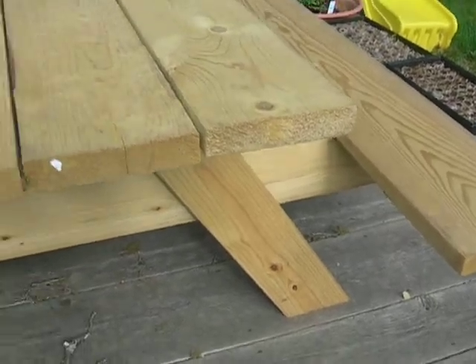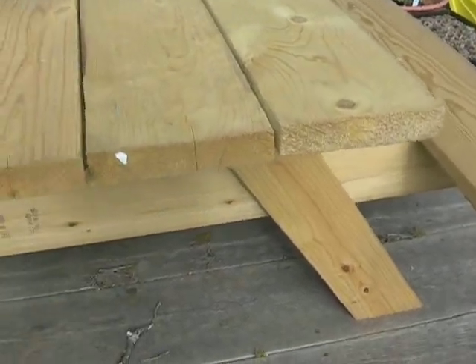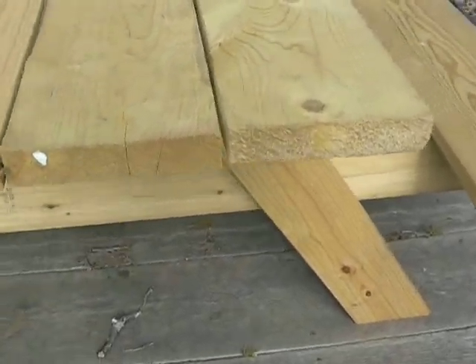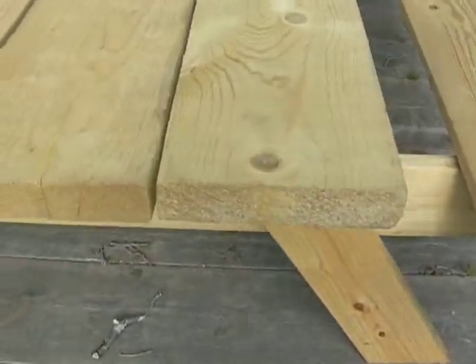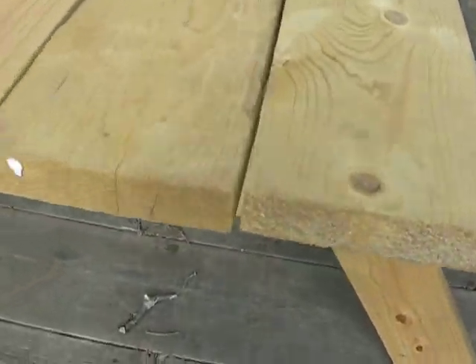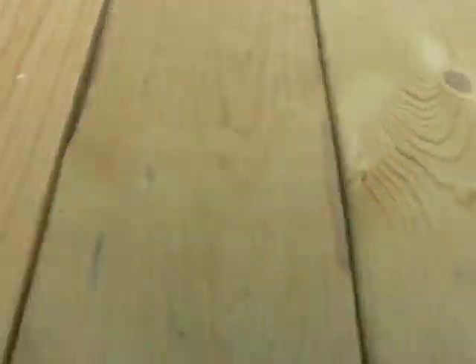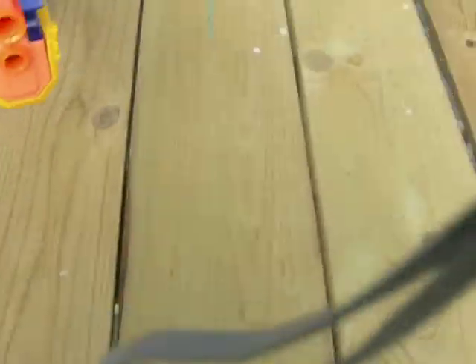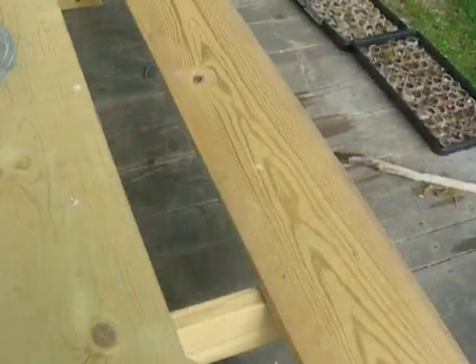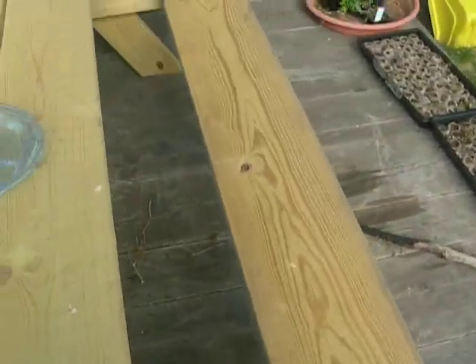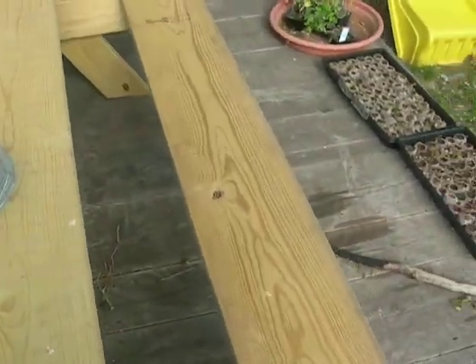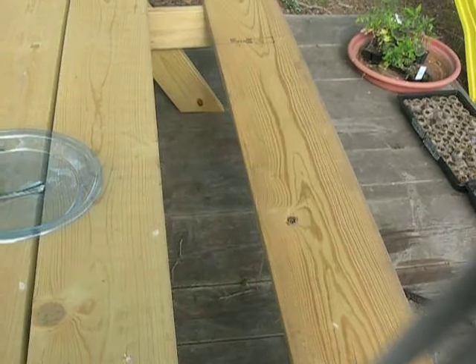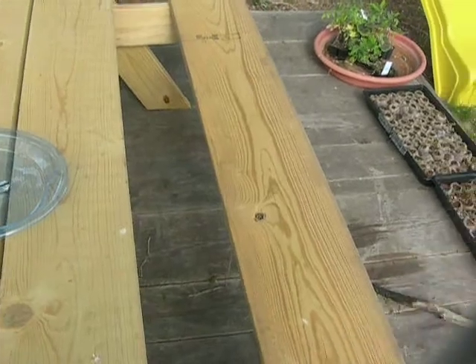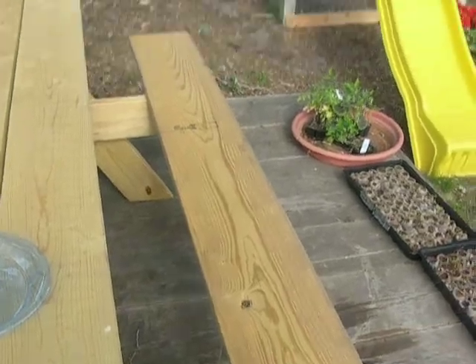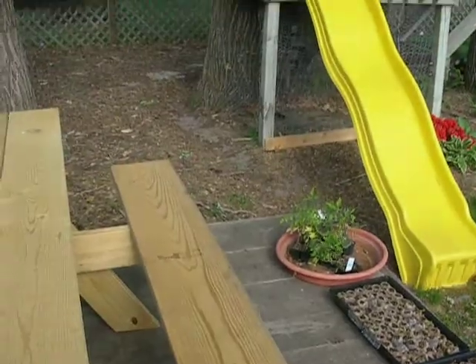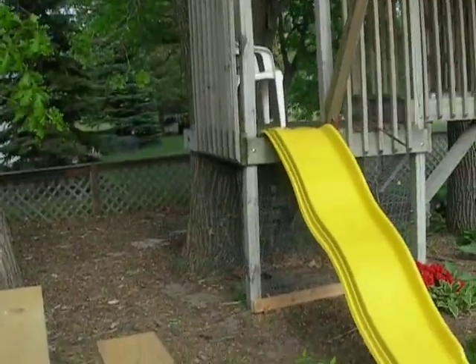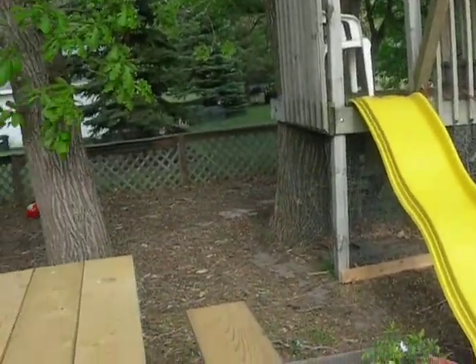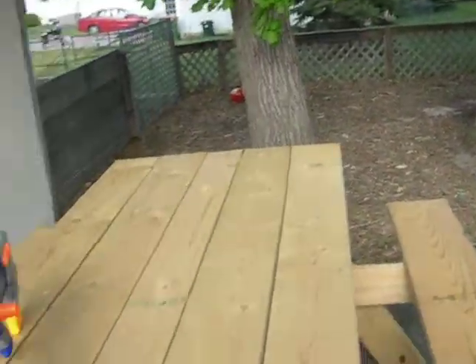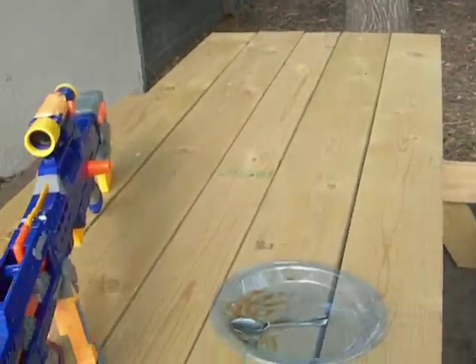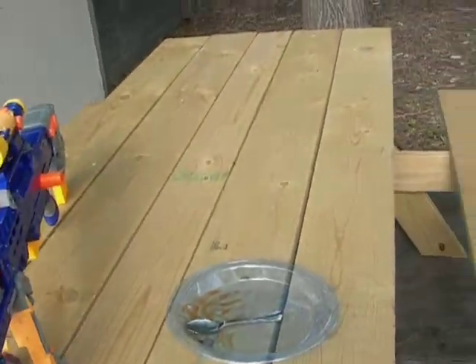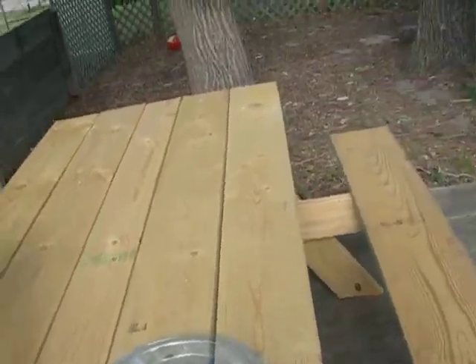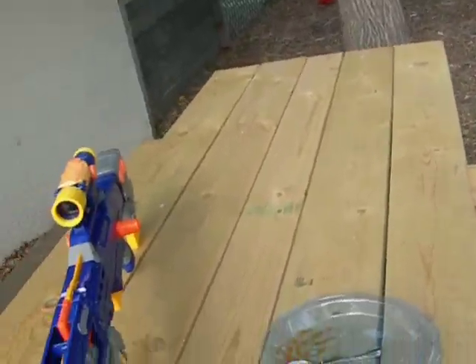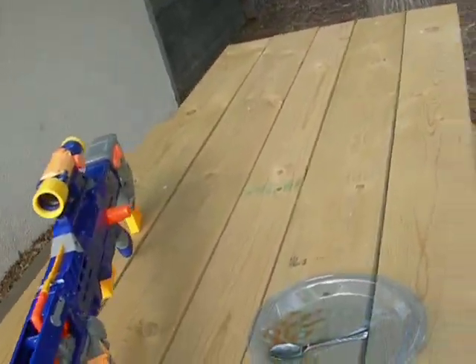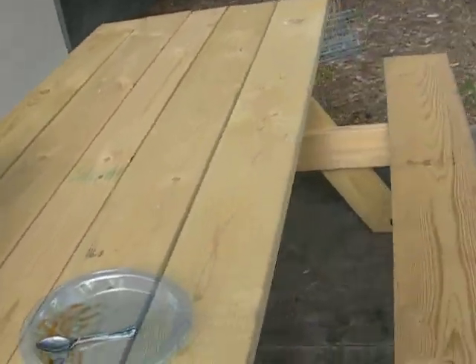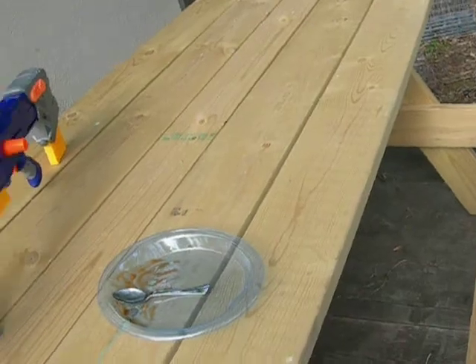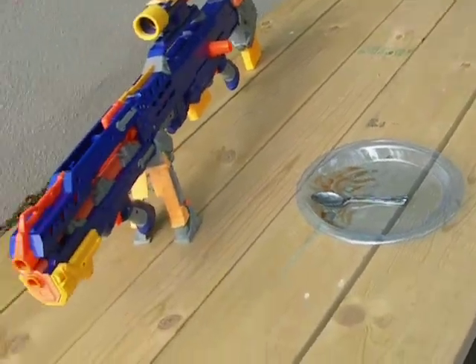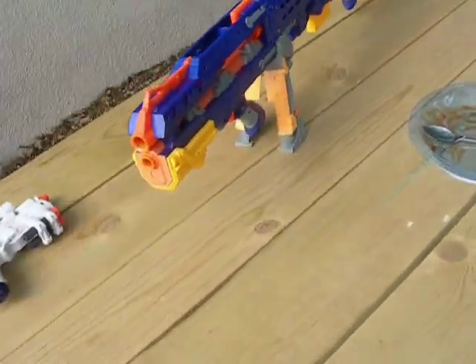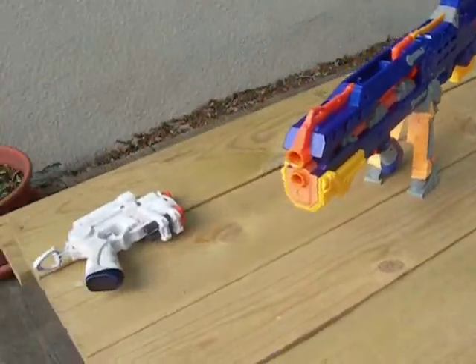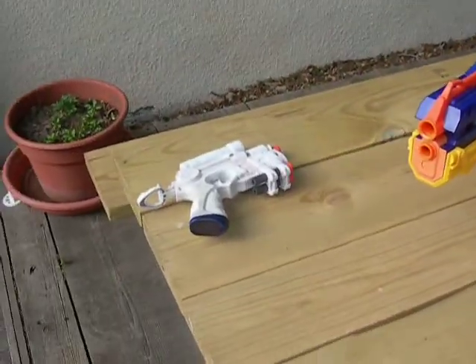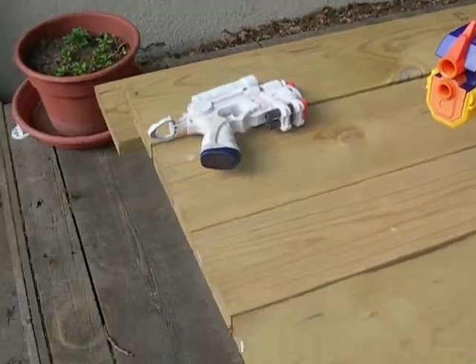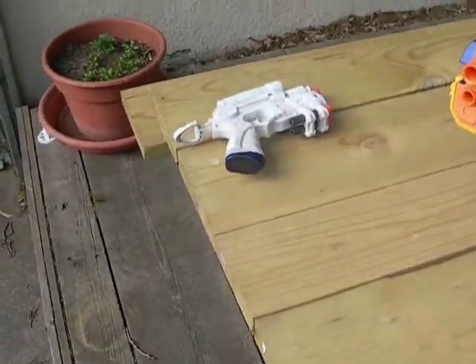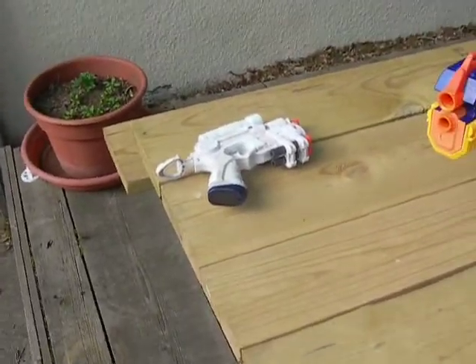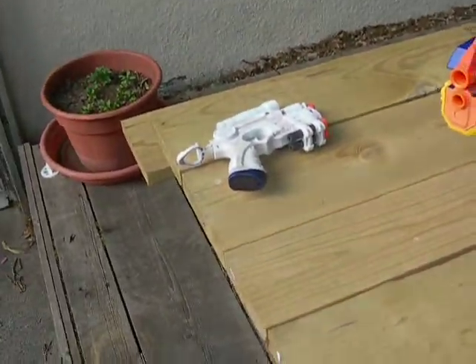Hello YouTube. If you've watched my Nerf Arsenal video and seen my clone trooper gun — well, there's my clone trooper gun.